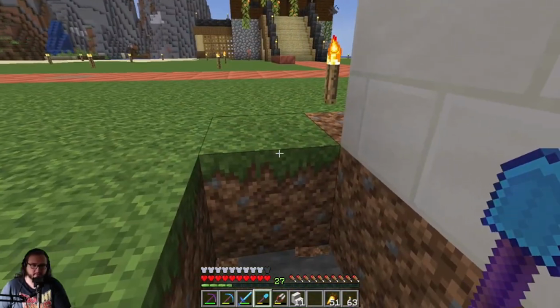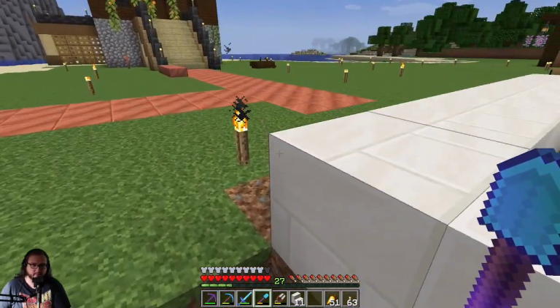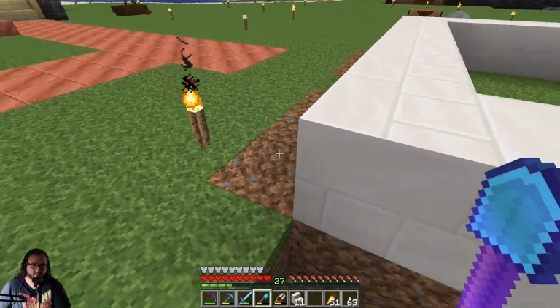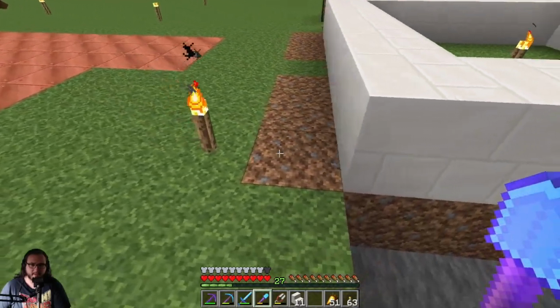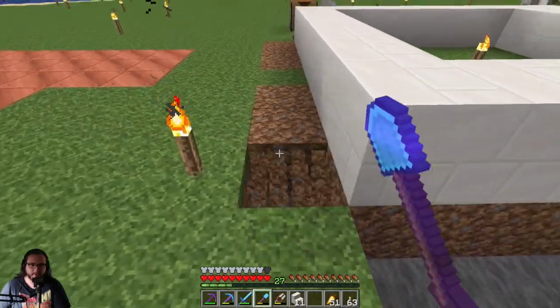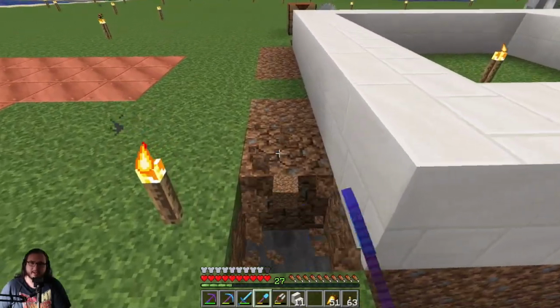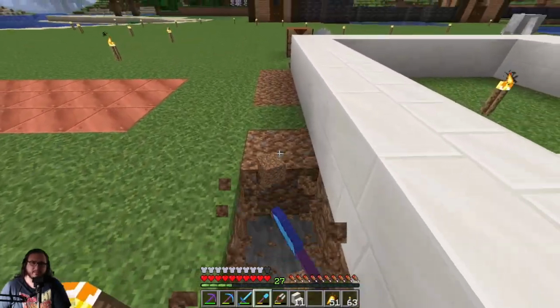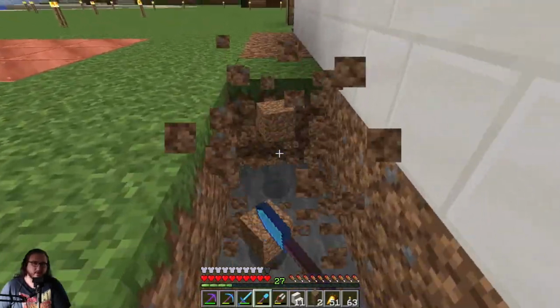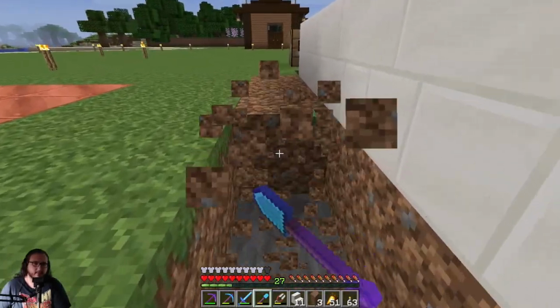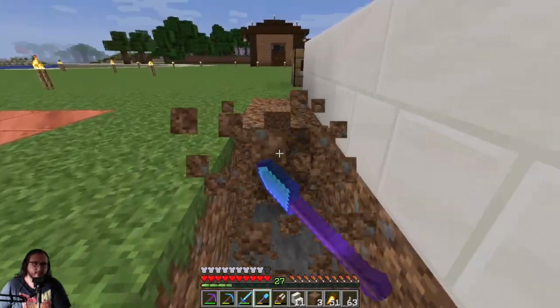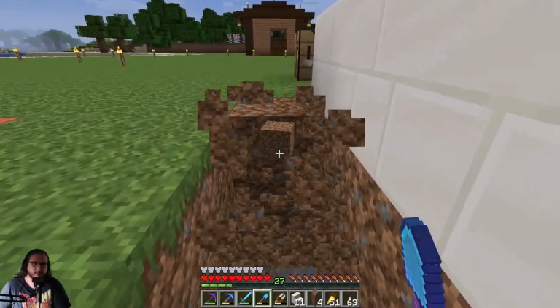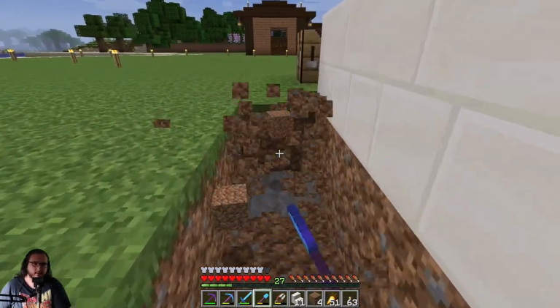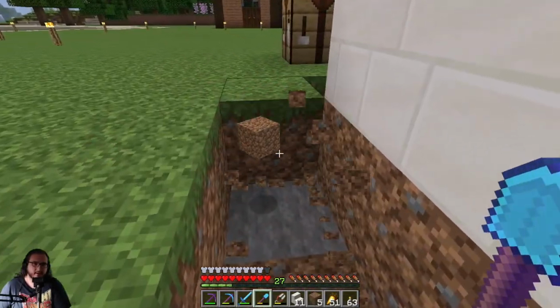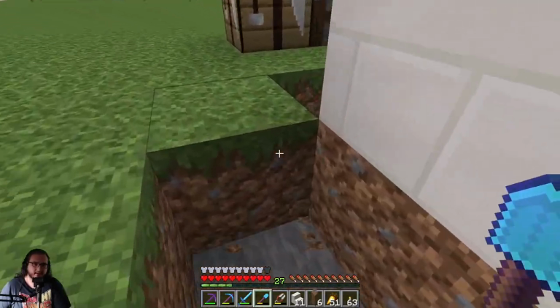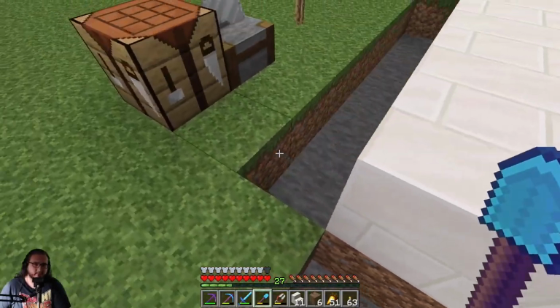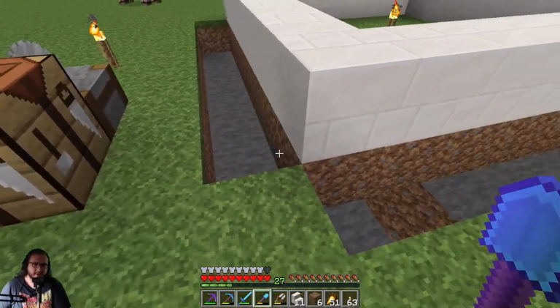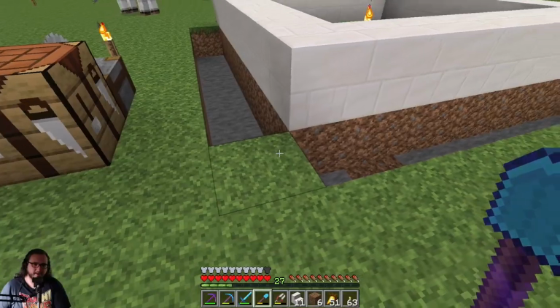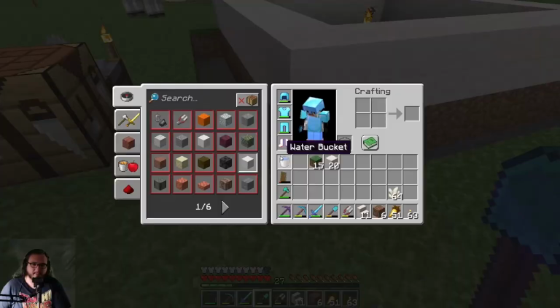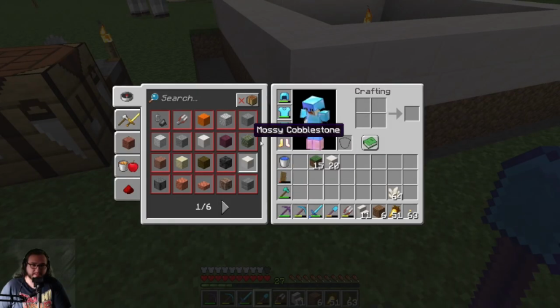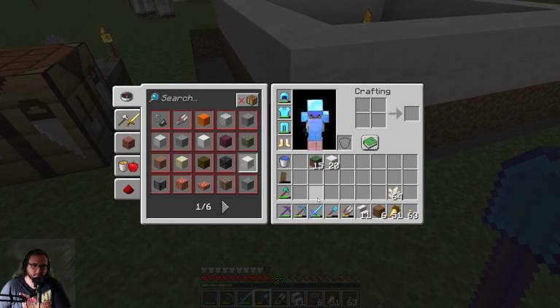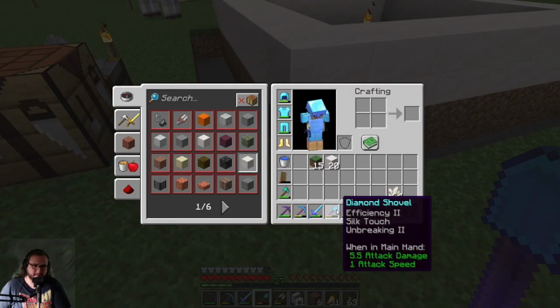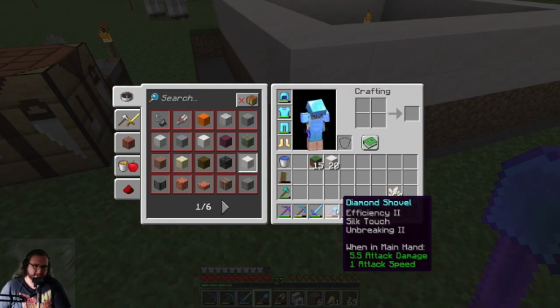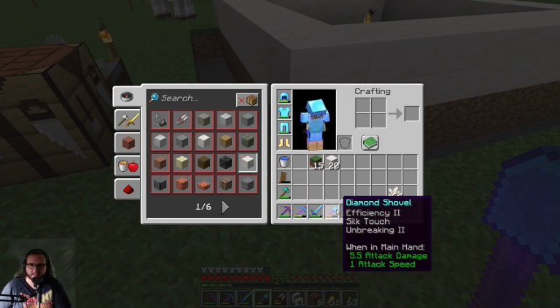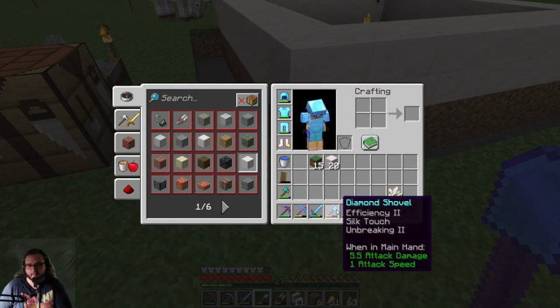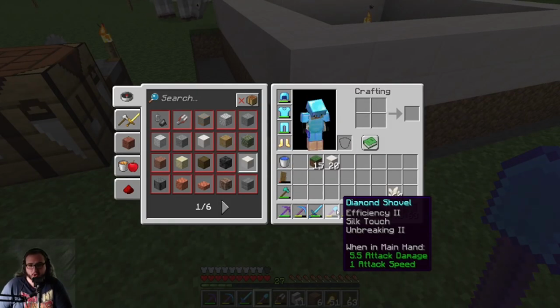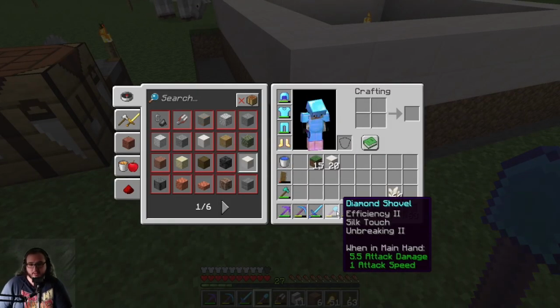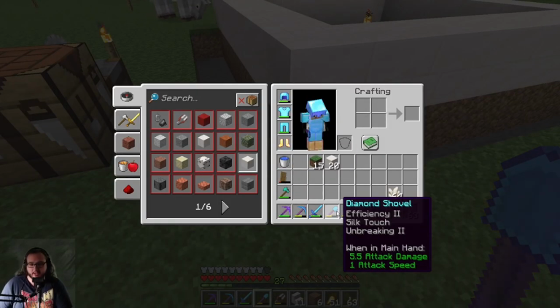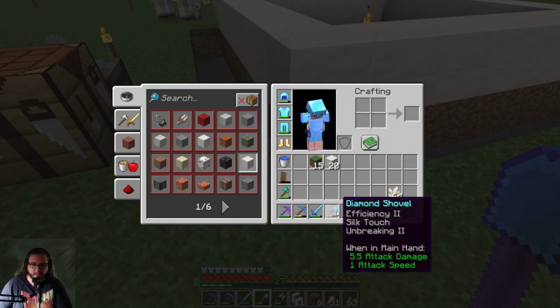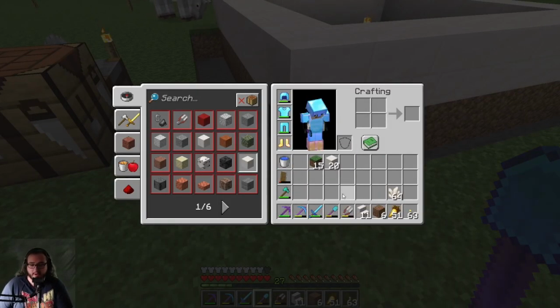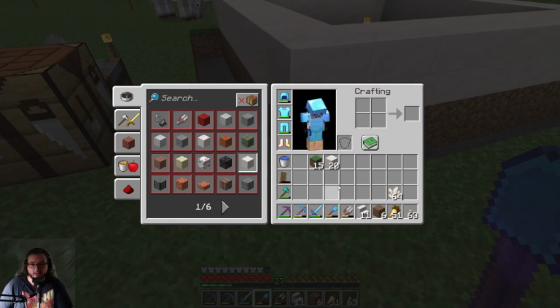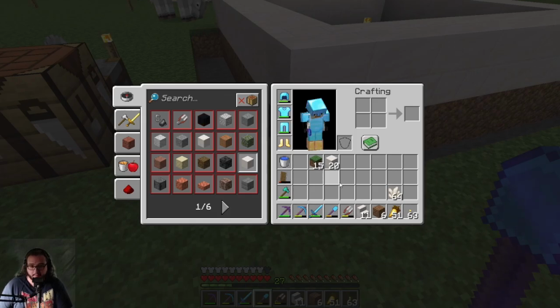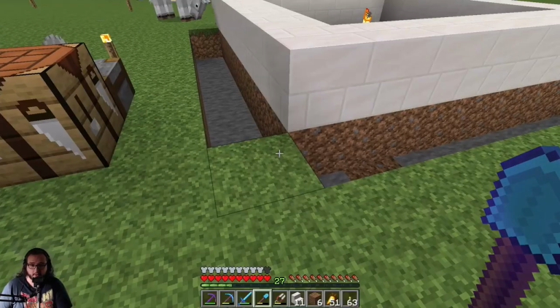The shovel - I should put mending on the shovel. Or I'll just make another shovel because it's good. It's just a shovel, I don't need it to be the best thing in the world. It's got efficiency two, silk touch, unbreaking two - I really should just put mending on it.